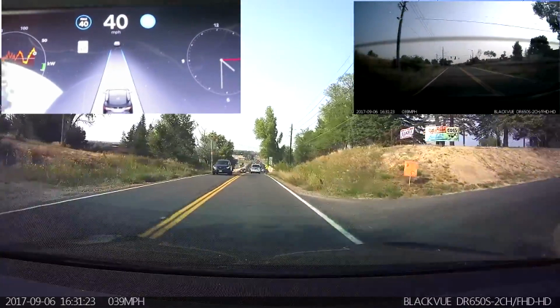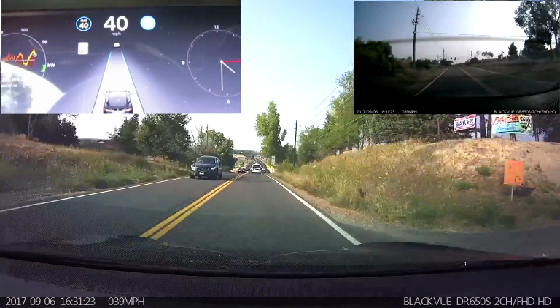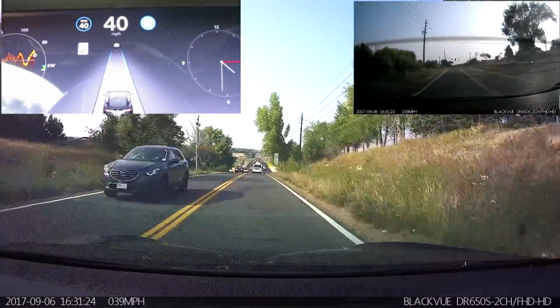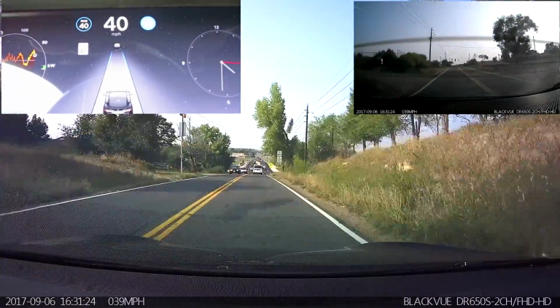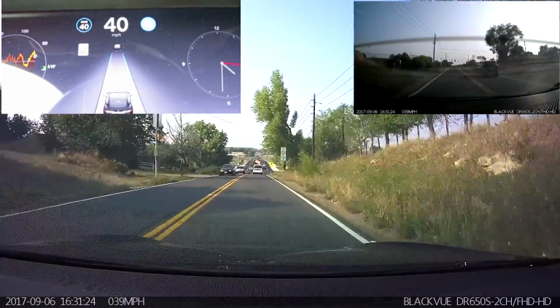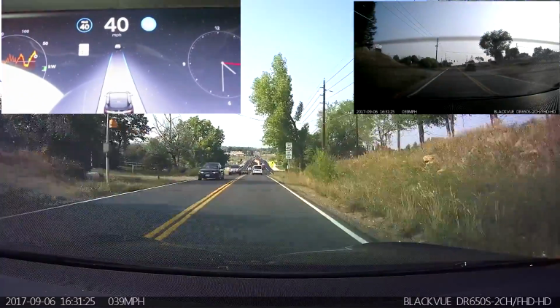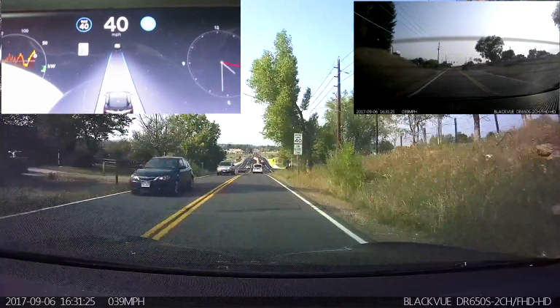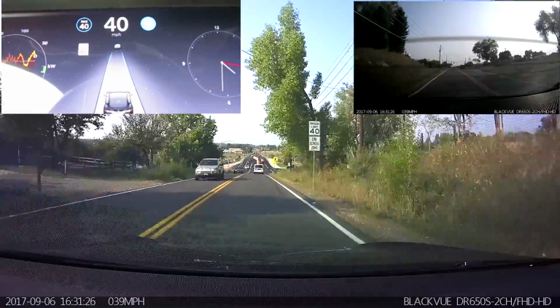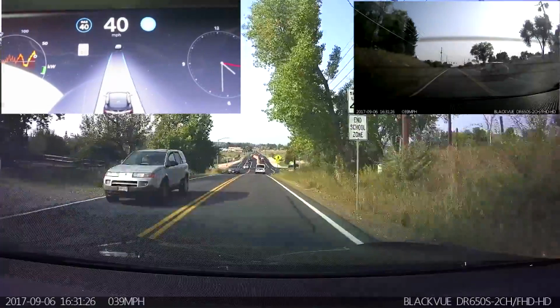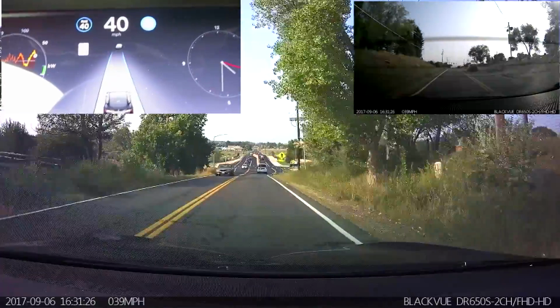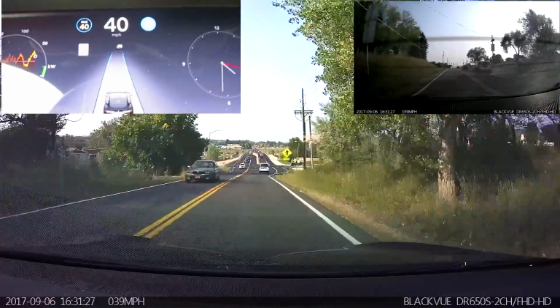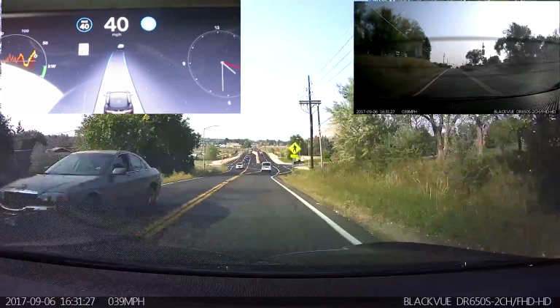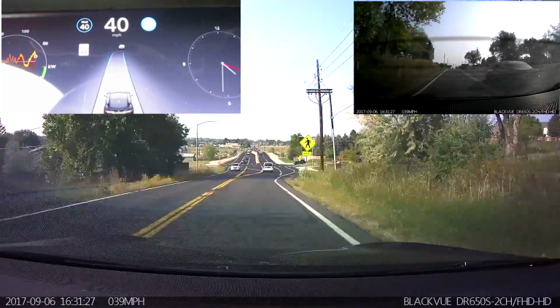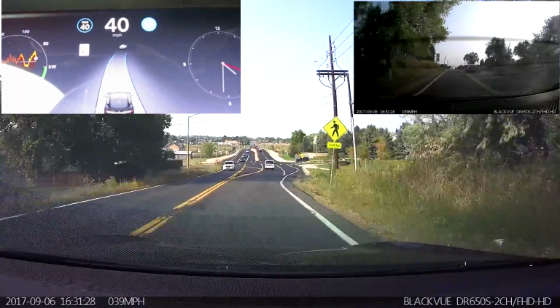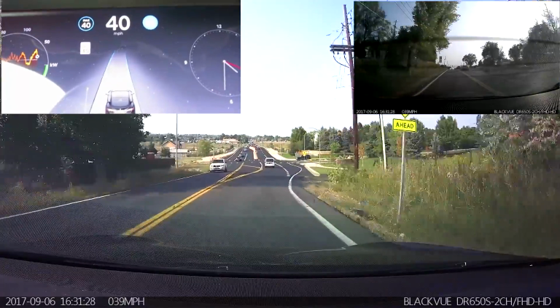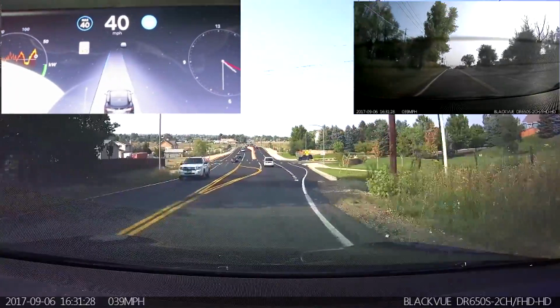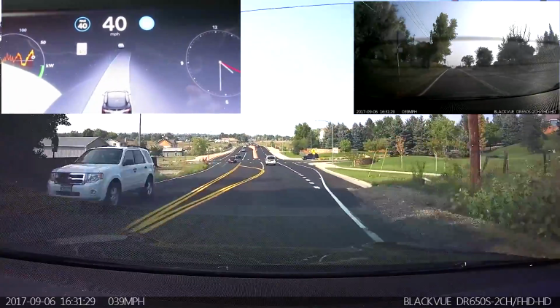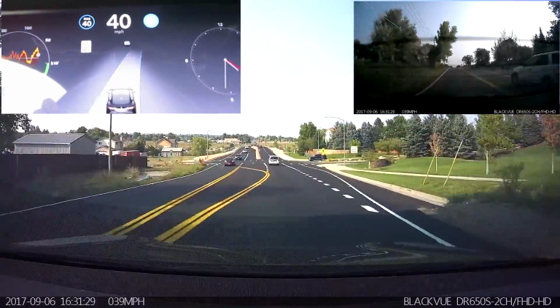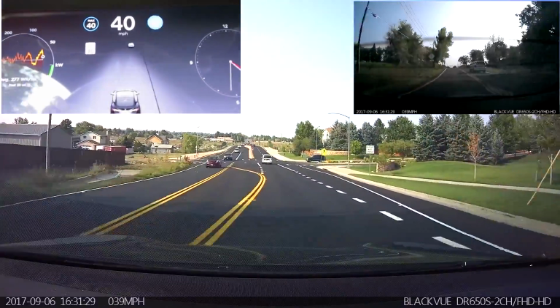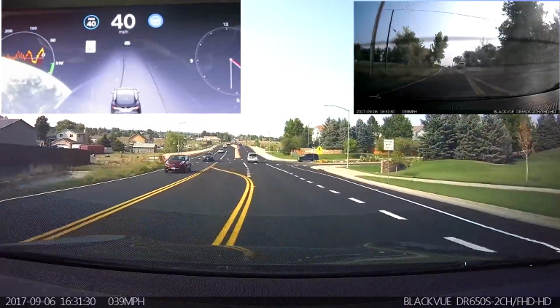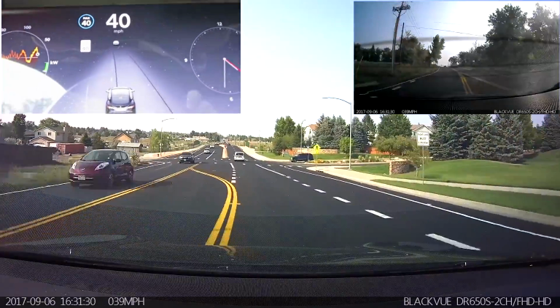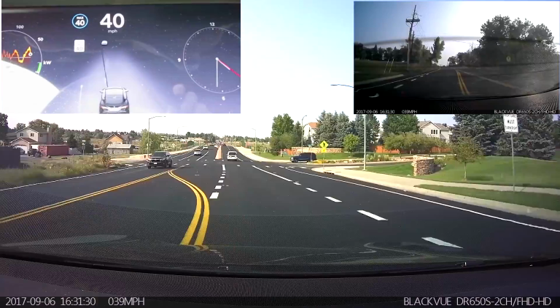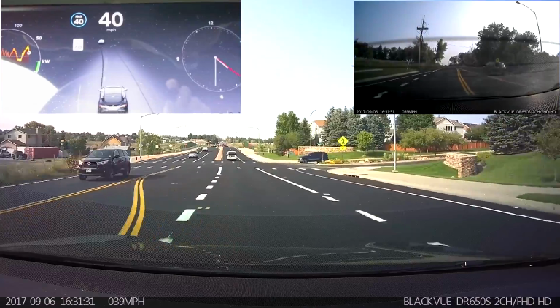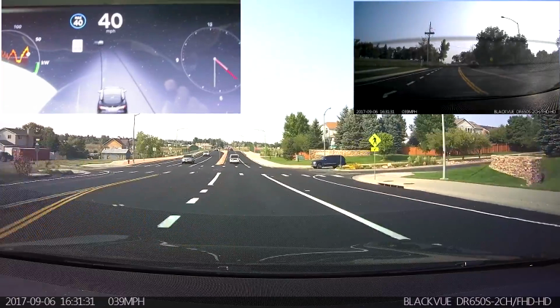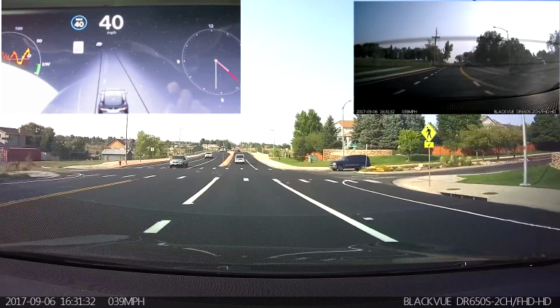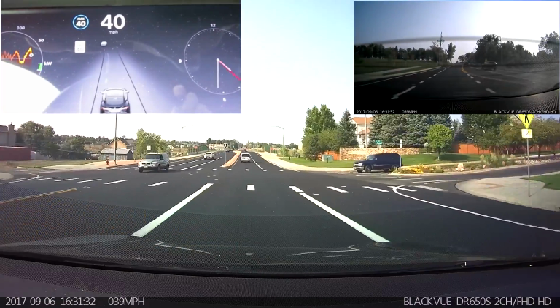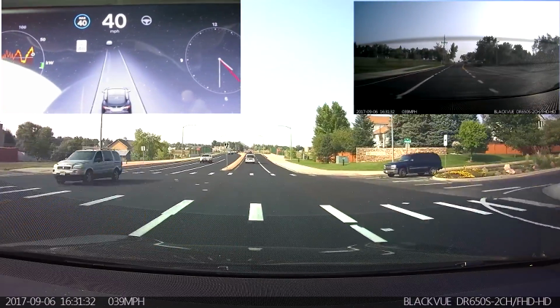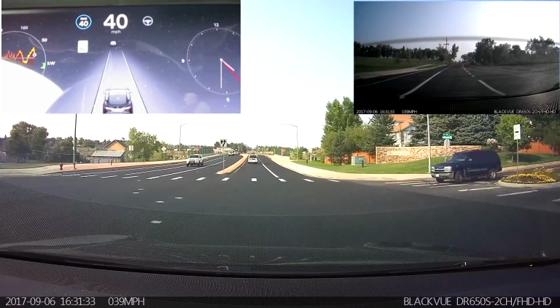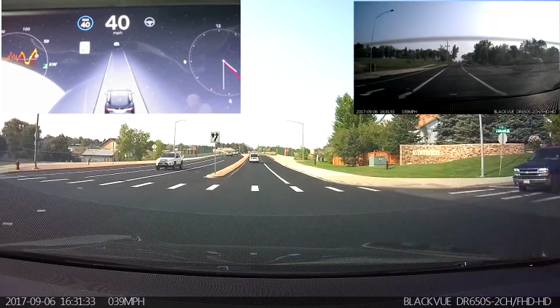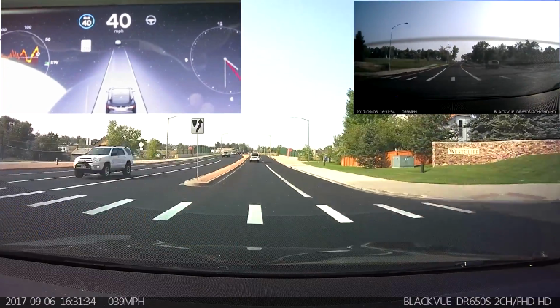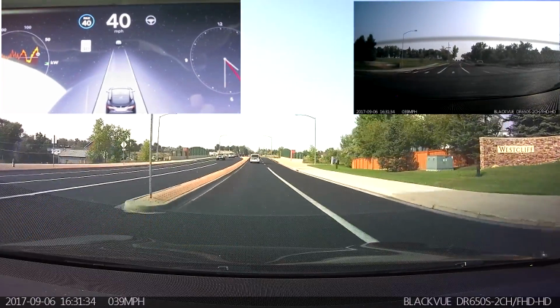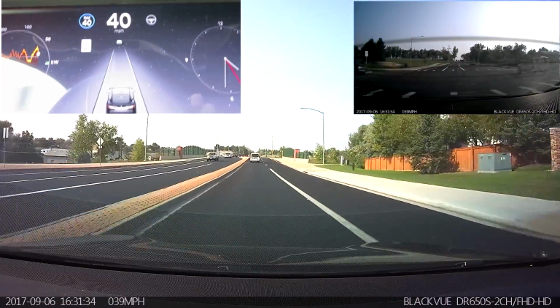But it is not accurate in terms of what the actual speed limits for a lot of the roads around here are, particularly the highways. It did not successfully negotiate that — it tried to go into the center lane, so I had to take over right there.